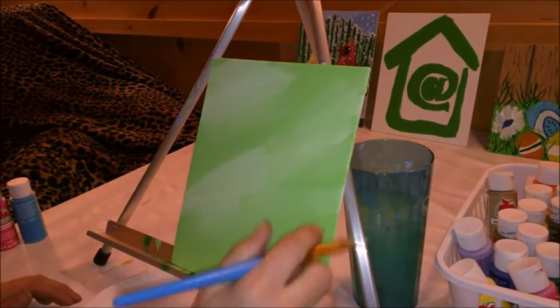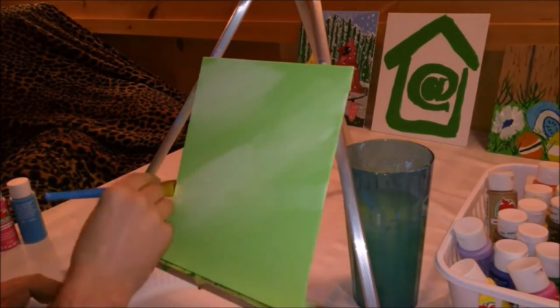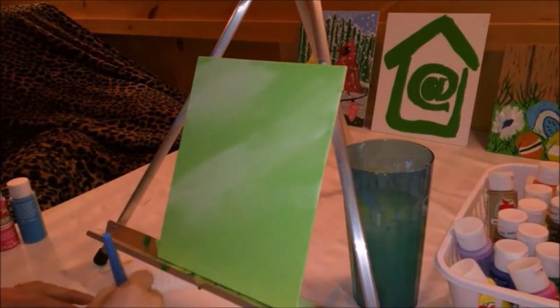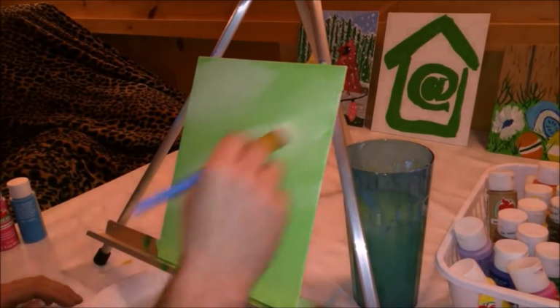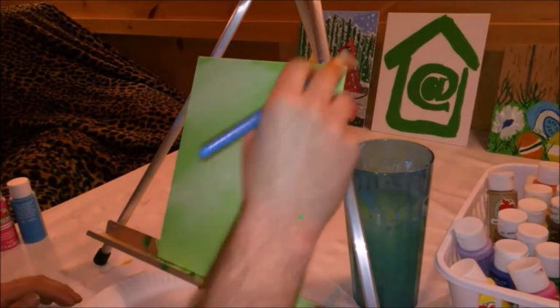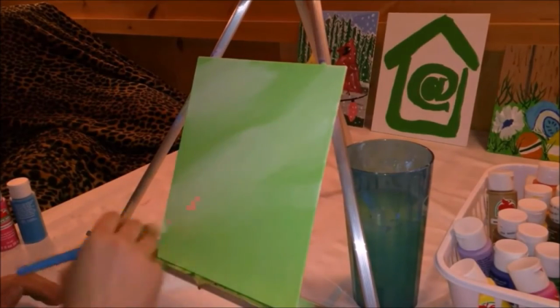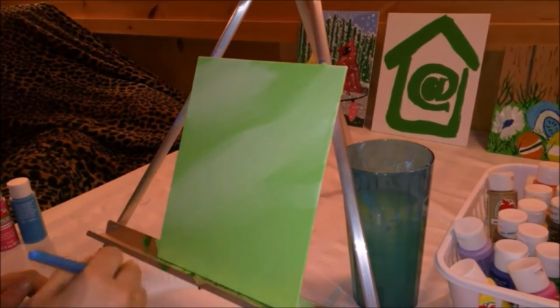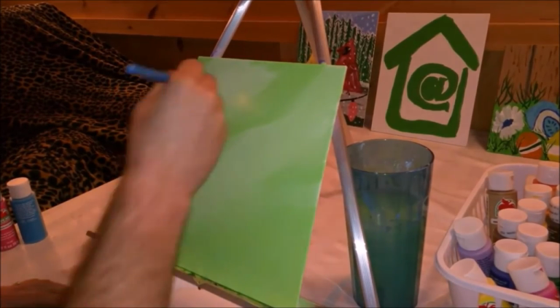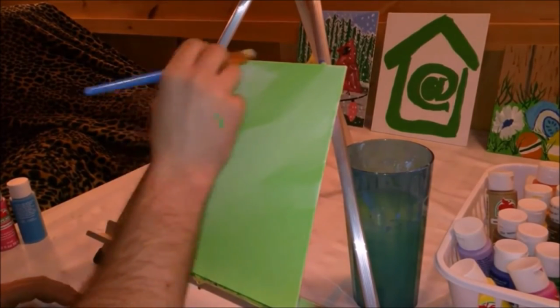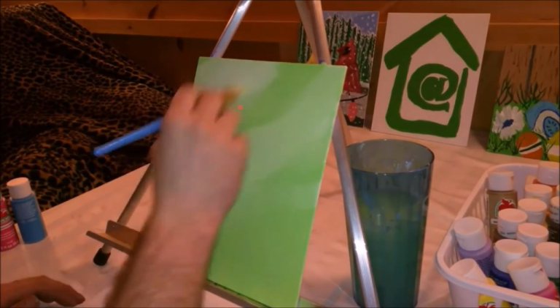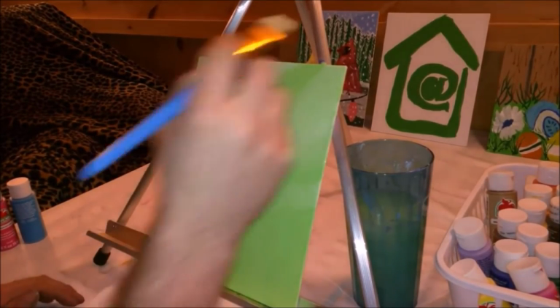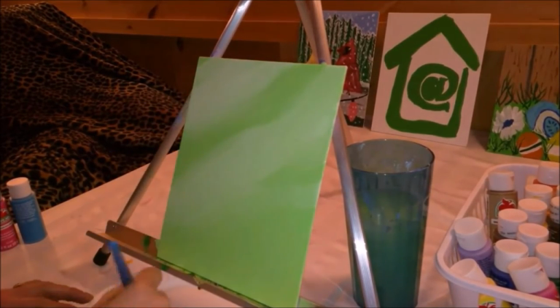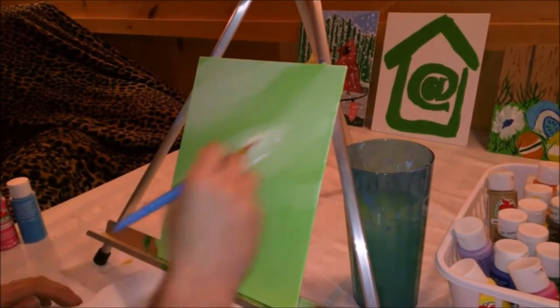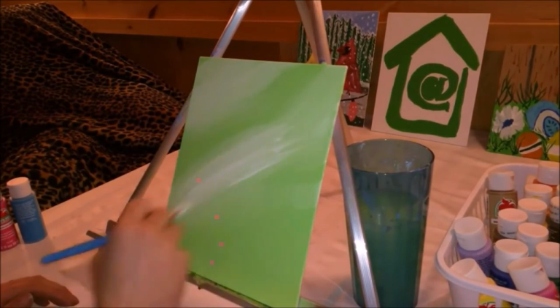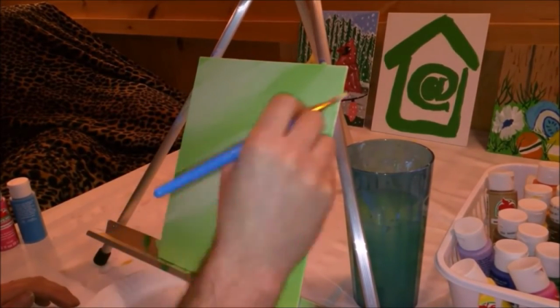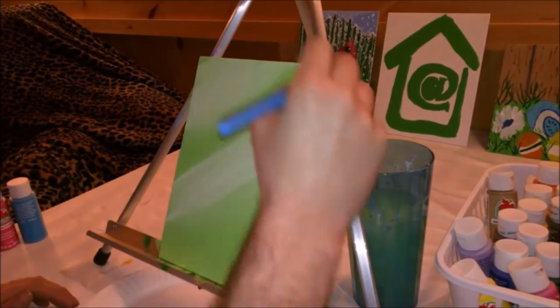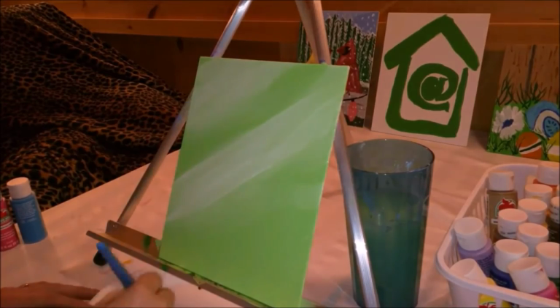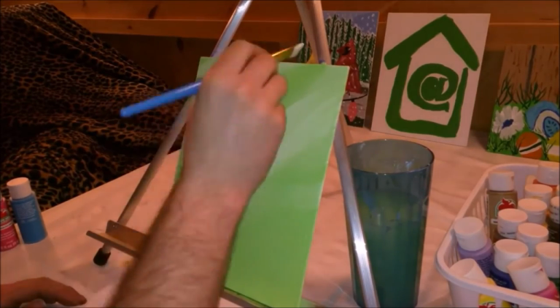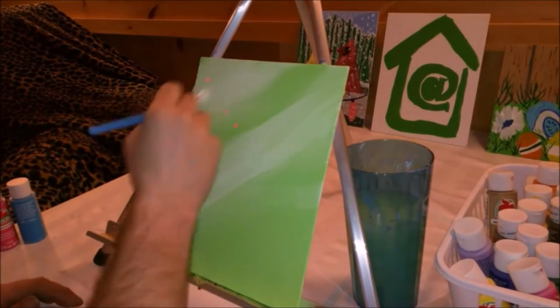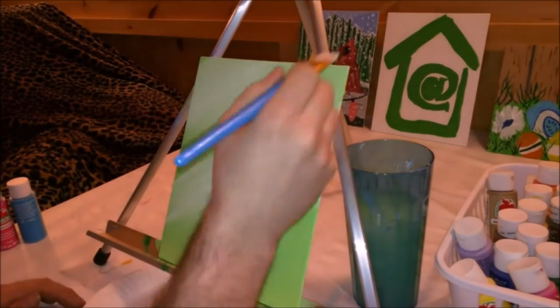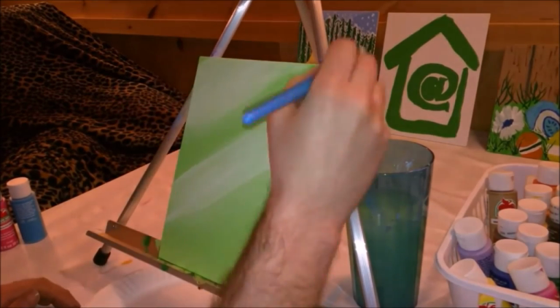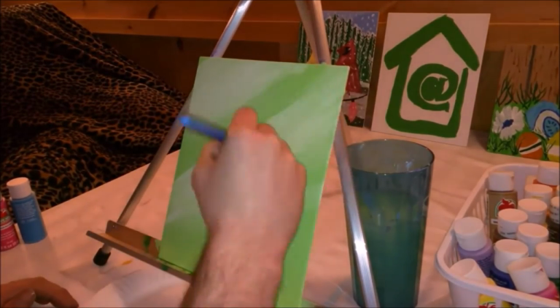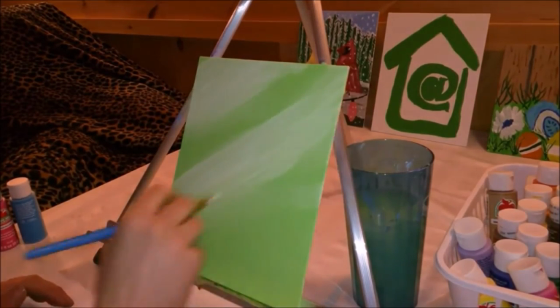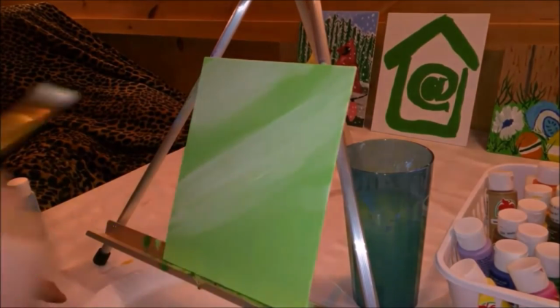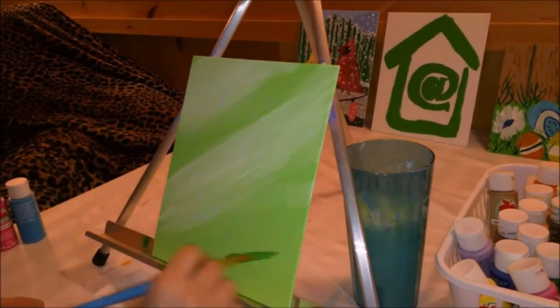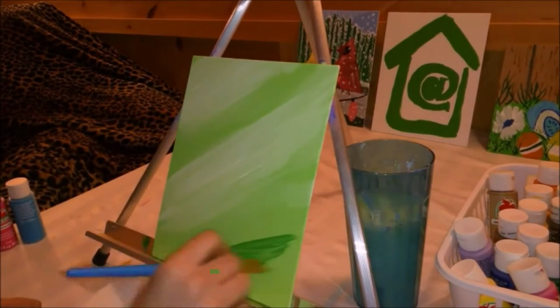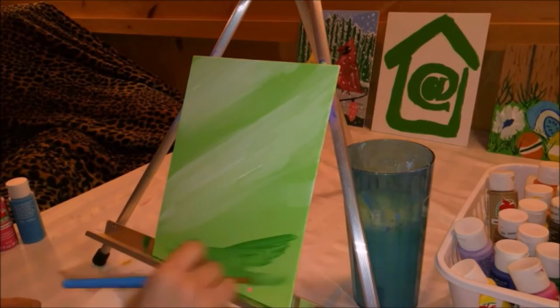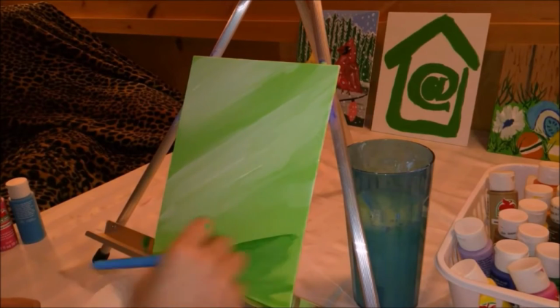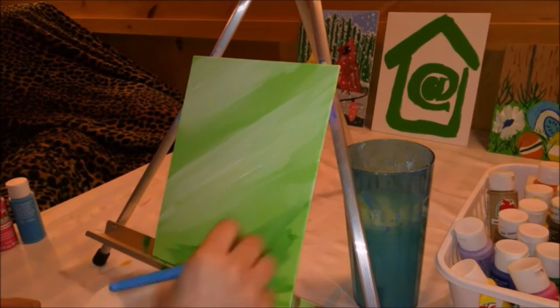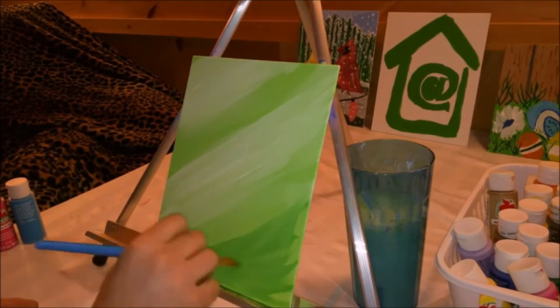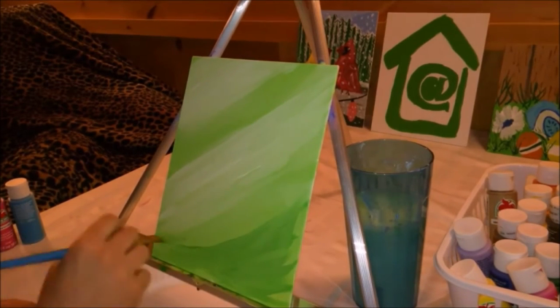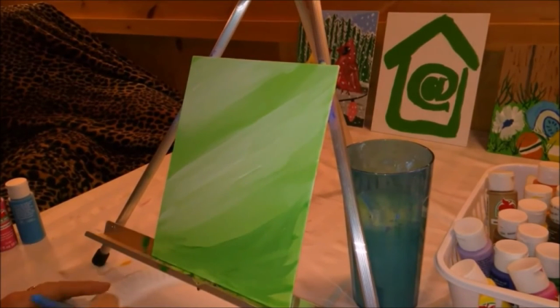In purchasing the smaller bottles of paint you have the ability to have a larger variety in your paint selection, so you don't have to work as hard trying to blend. When I decided to get serious about painting I purchased 30 bottles, or 60 fluid ounces of paint.